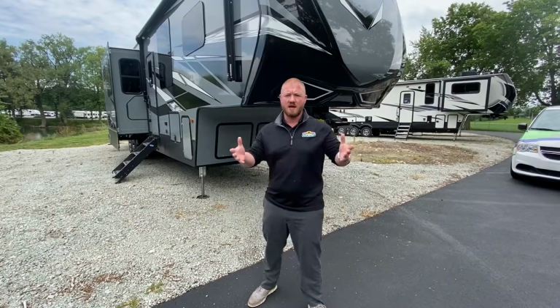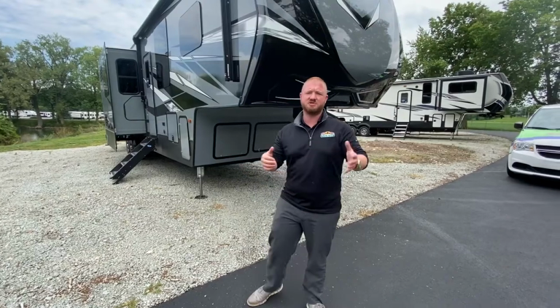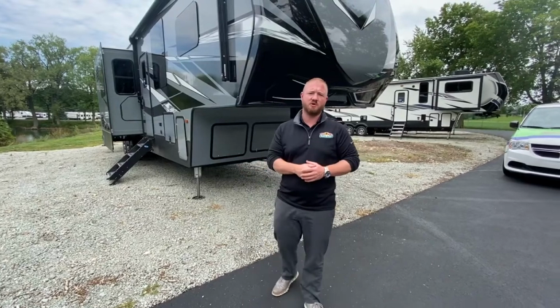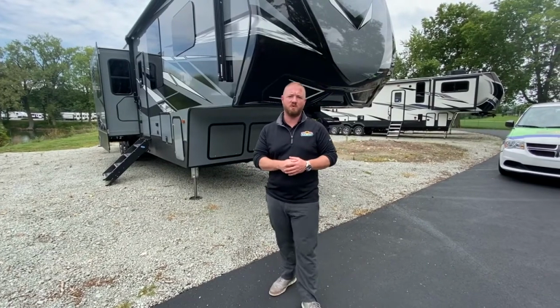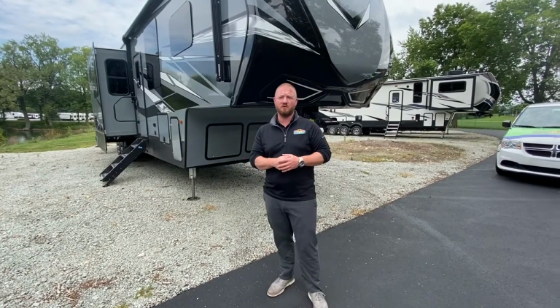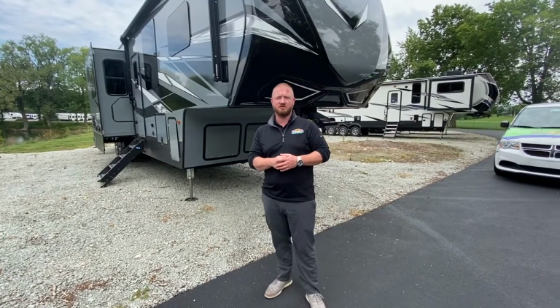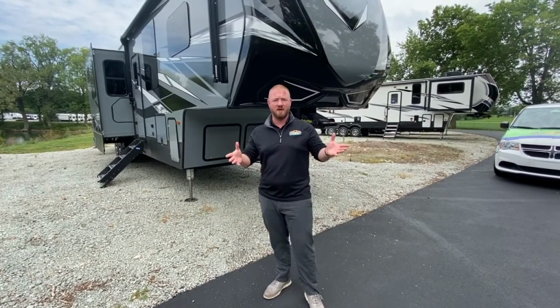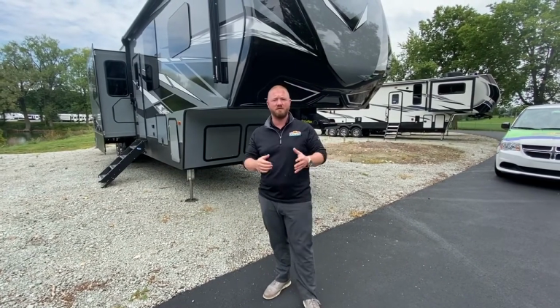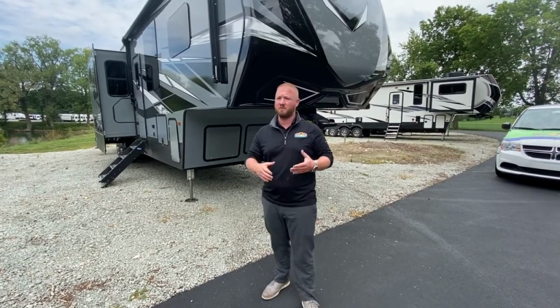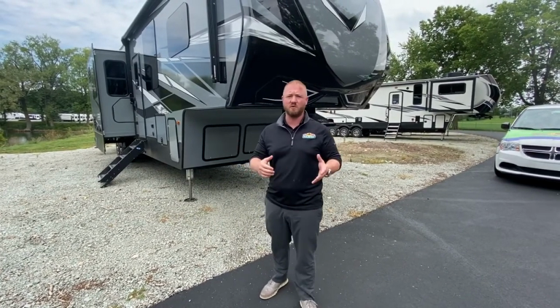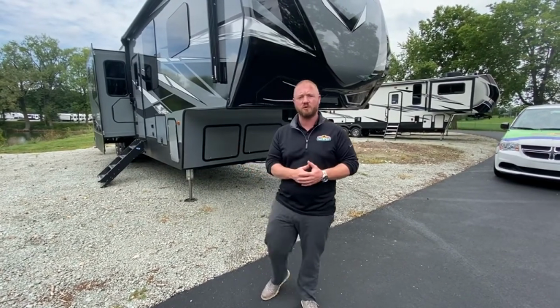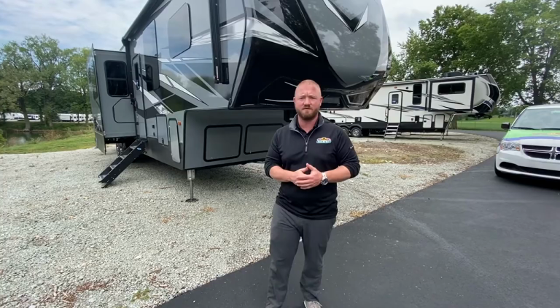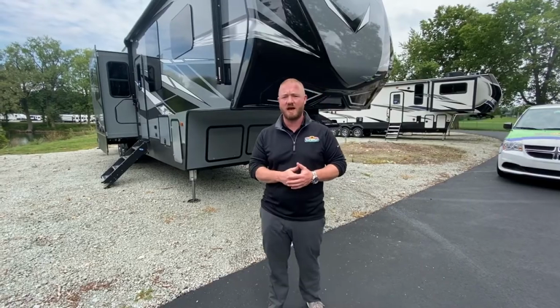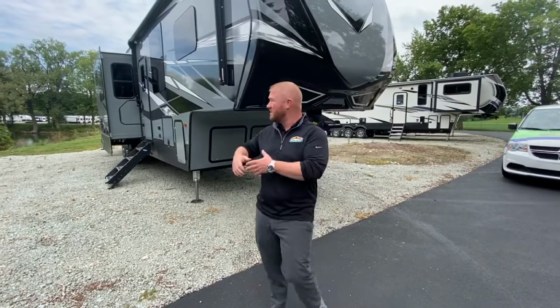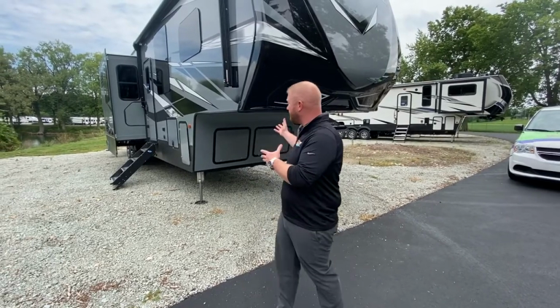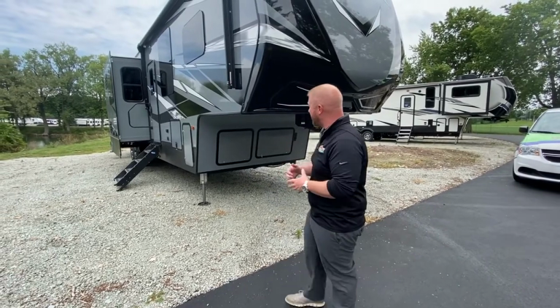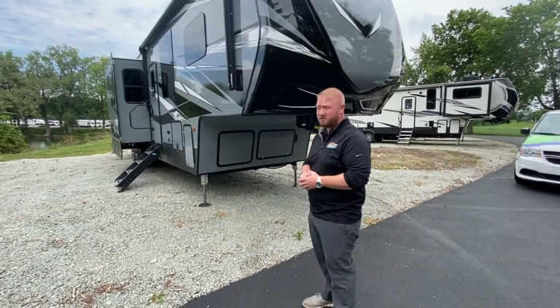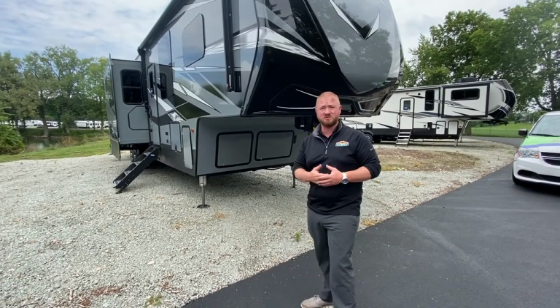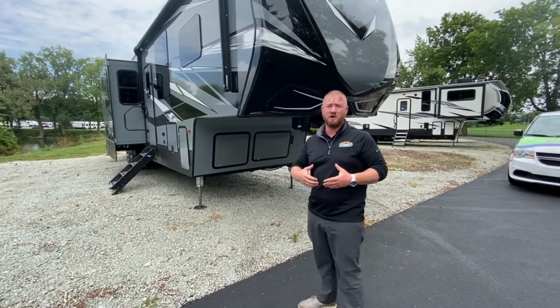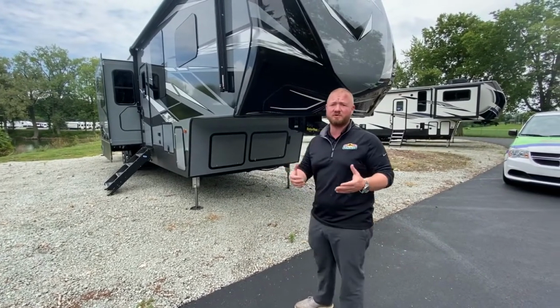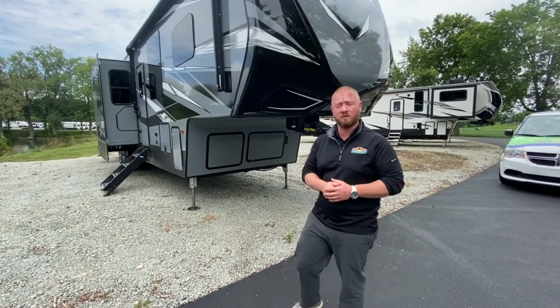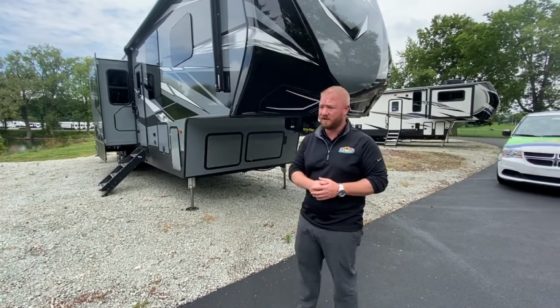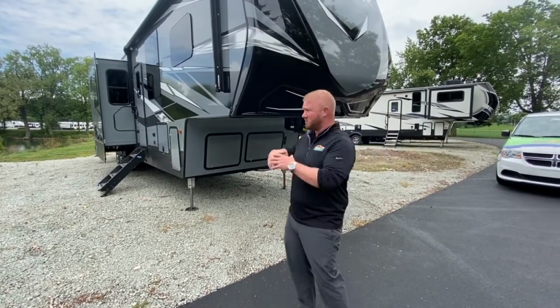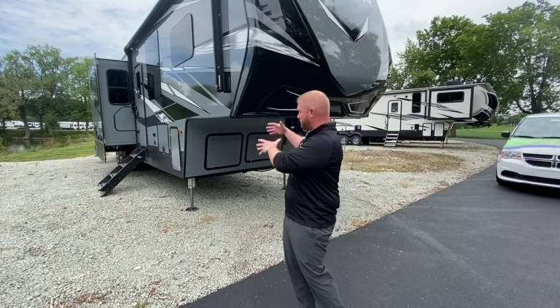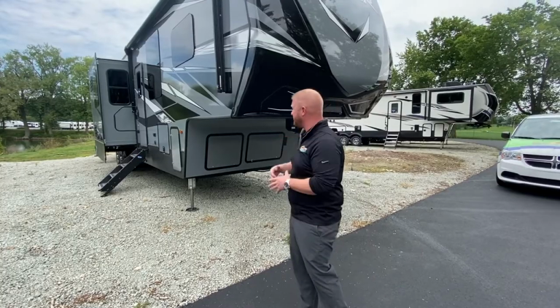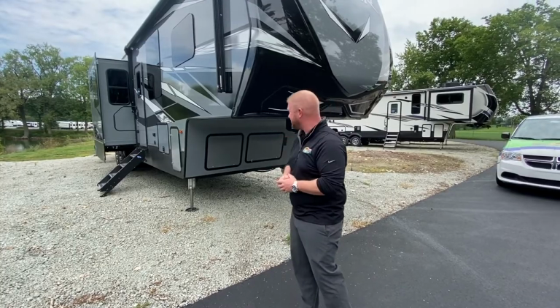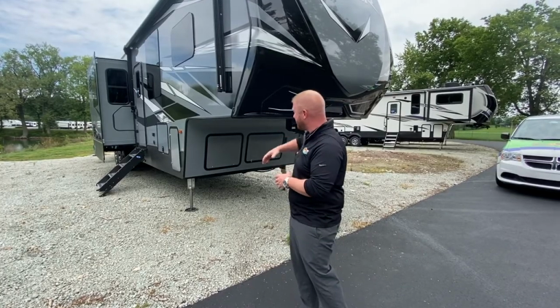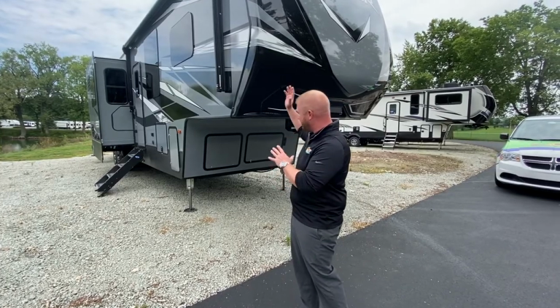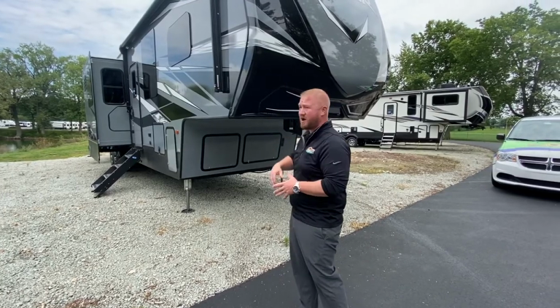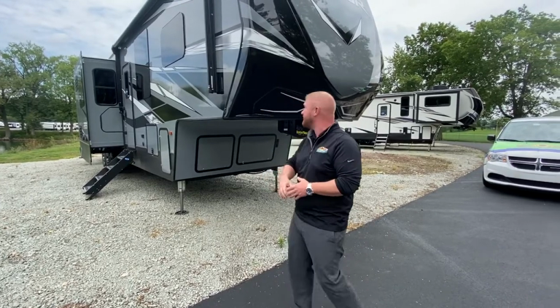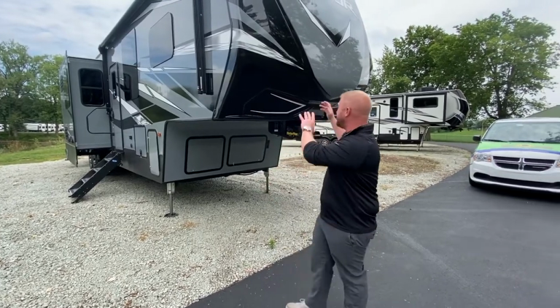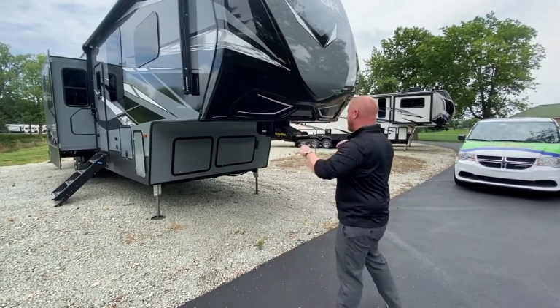Hey guys, this is Jess Turnipole with Walnut Ridge Family RV with another Walk-through Wednesday for you guys. Right here we have the 2021 Raptor 413. Super awesome as you can see out here — really nice graphics, nice front cap.